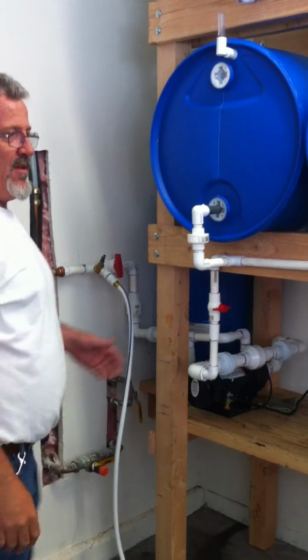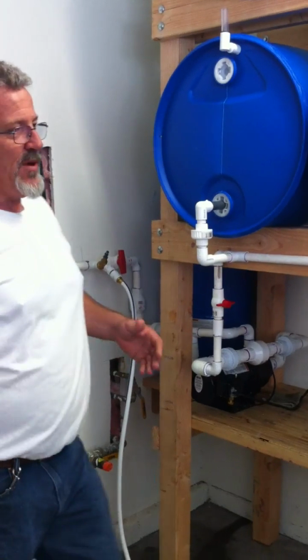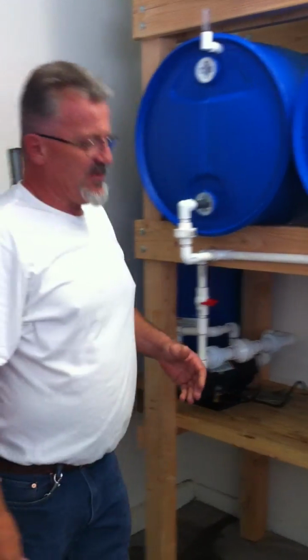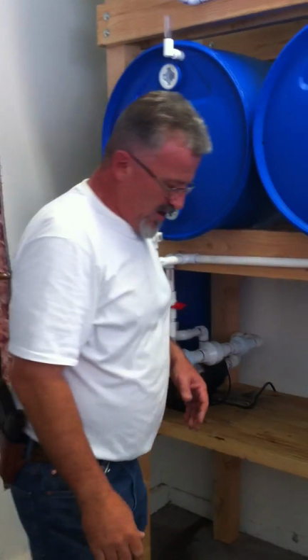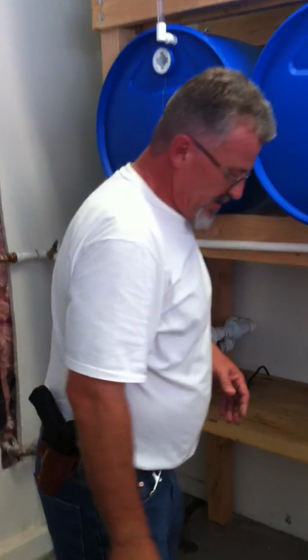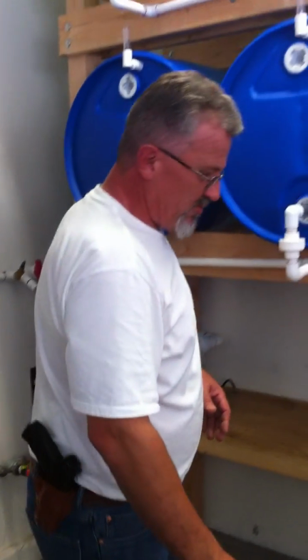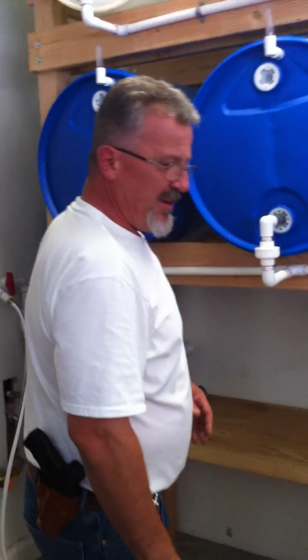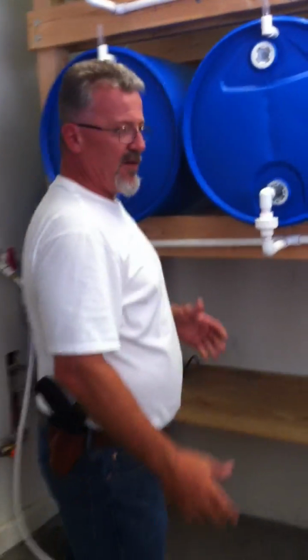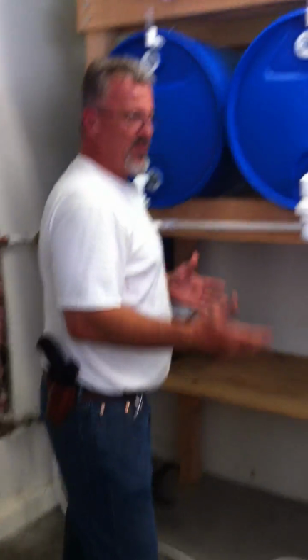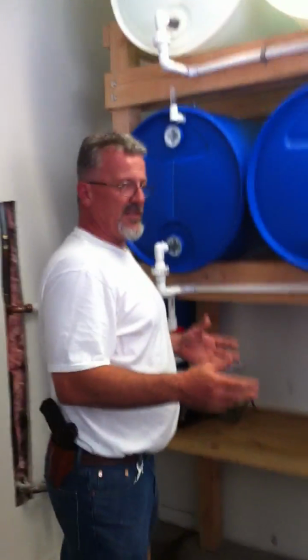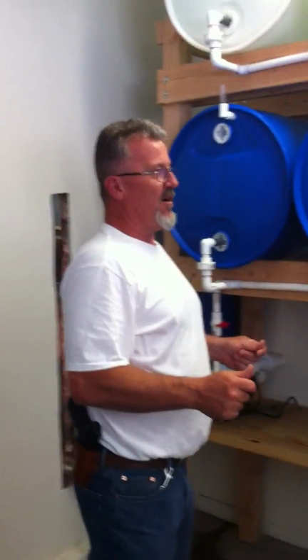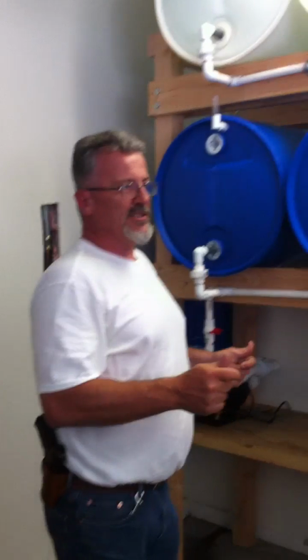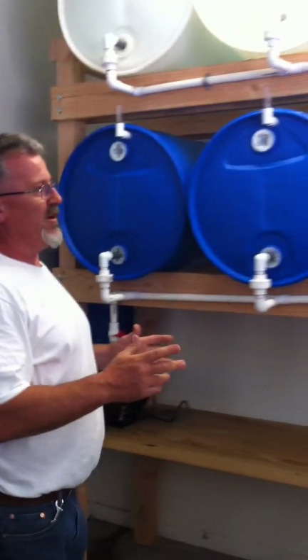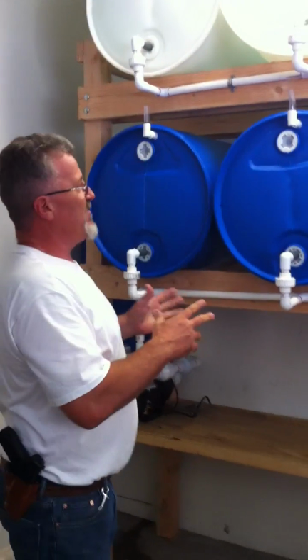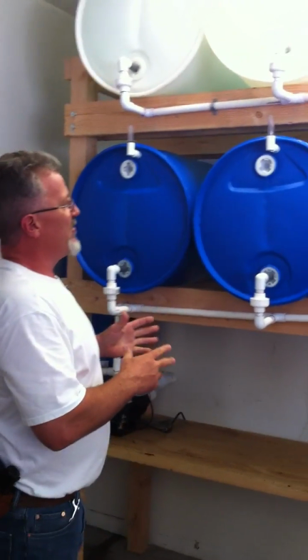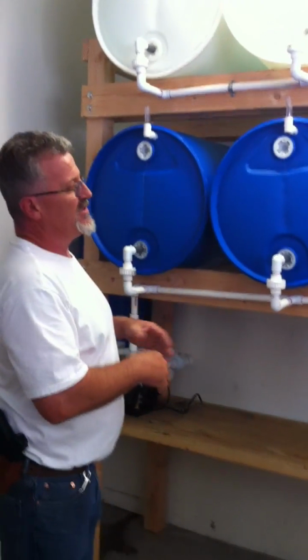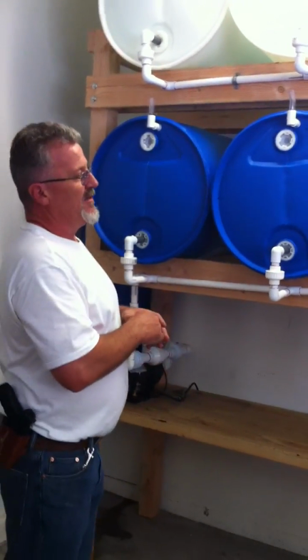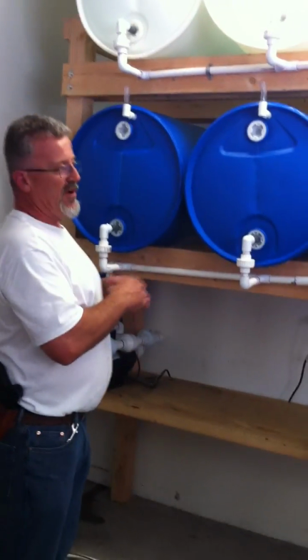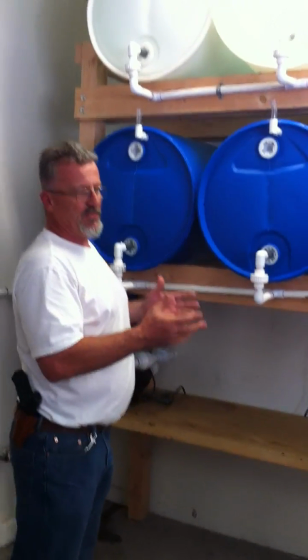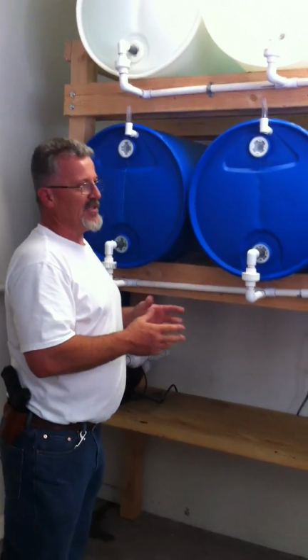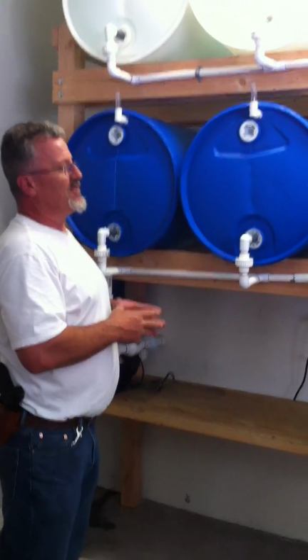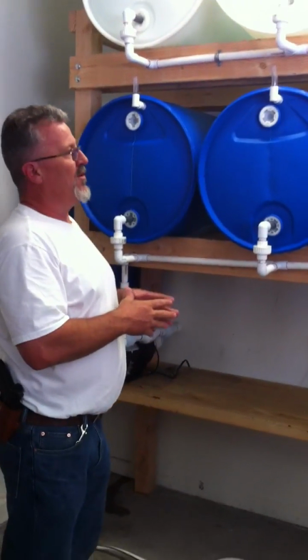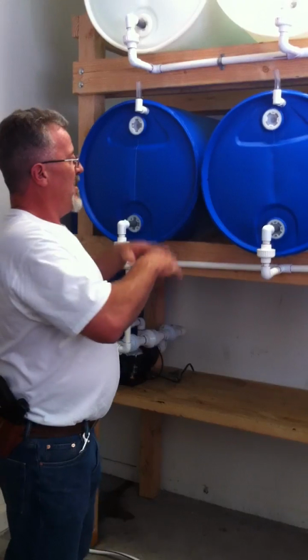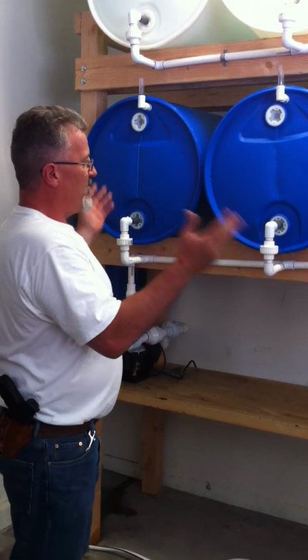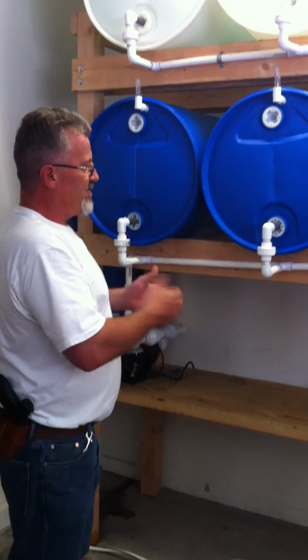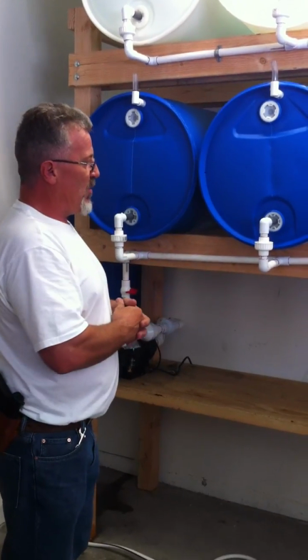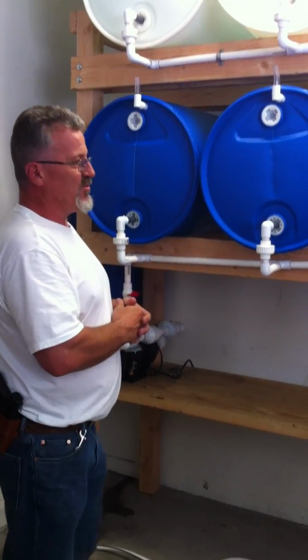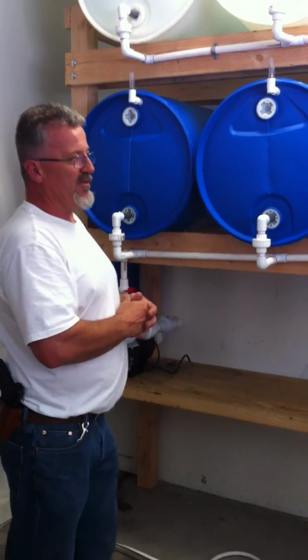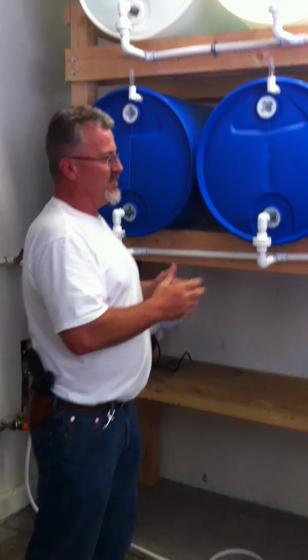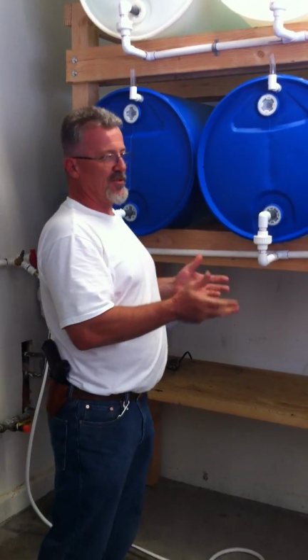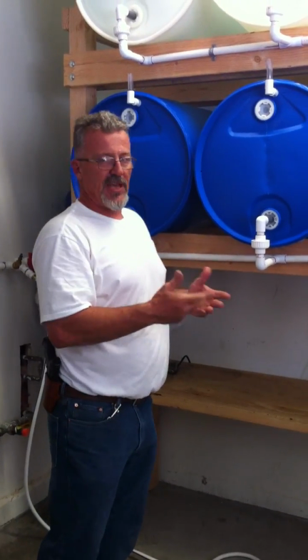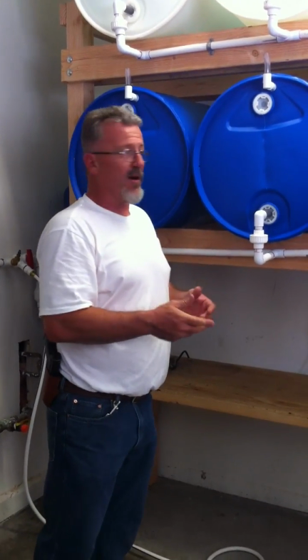One of the biggest problems with water storage is rotating your water. A lot of people waste a lot of water because they store it in 55-gallon drums. There's no aeration process, no process whatsoever to stir or cycle the water.